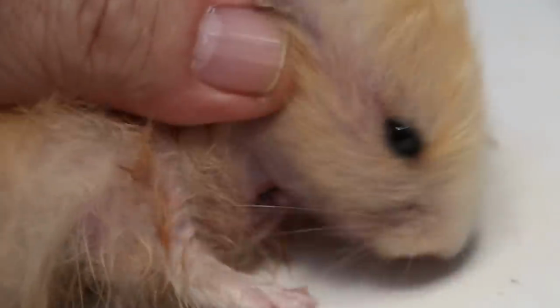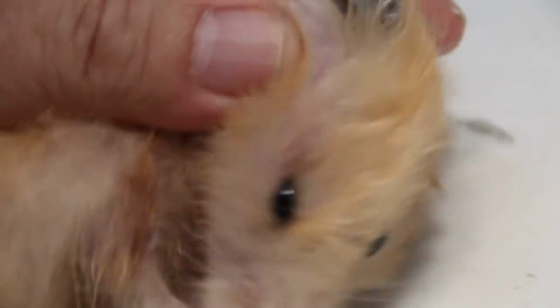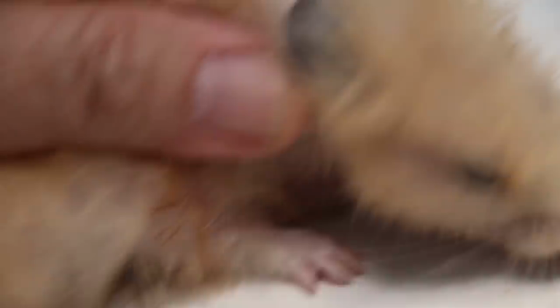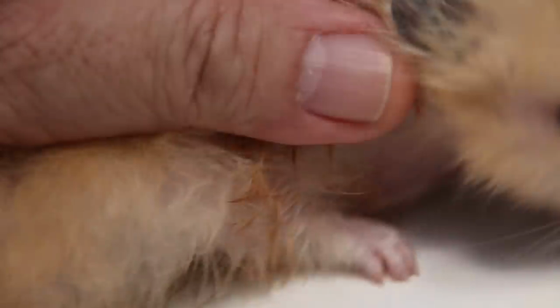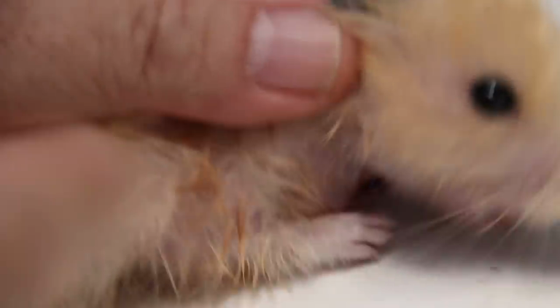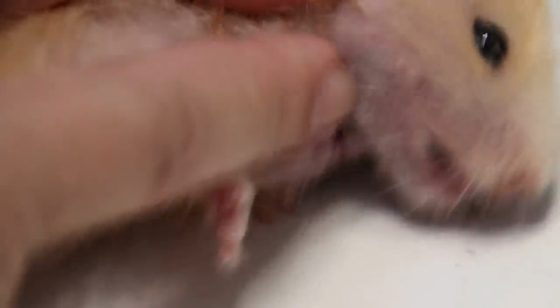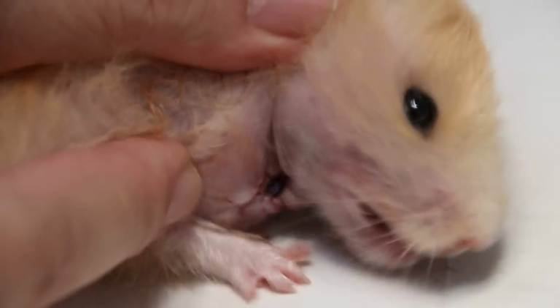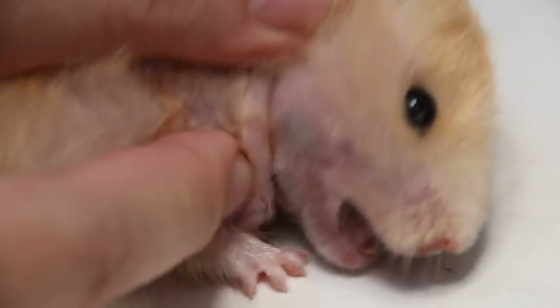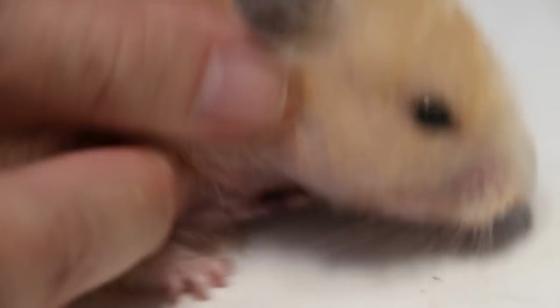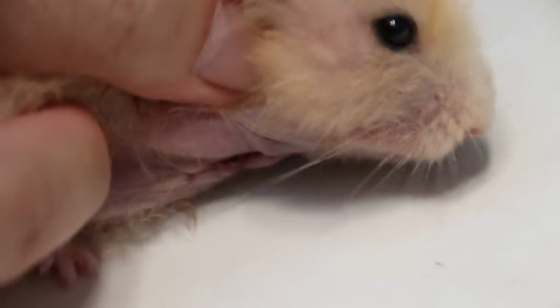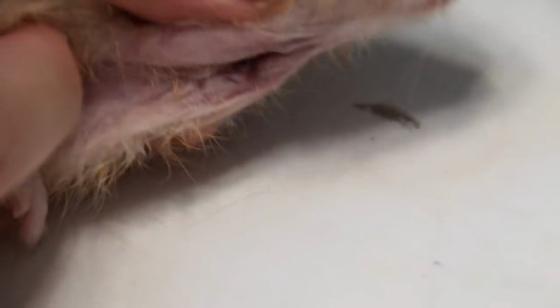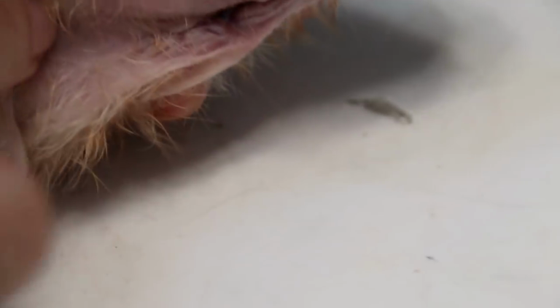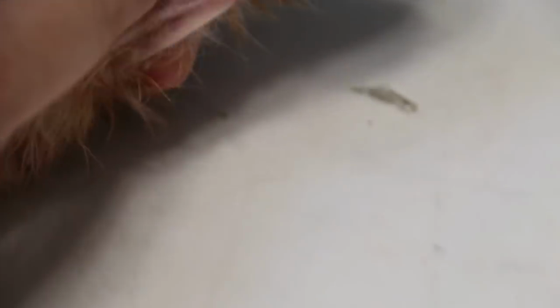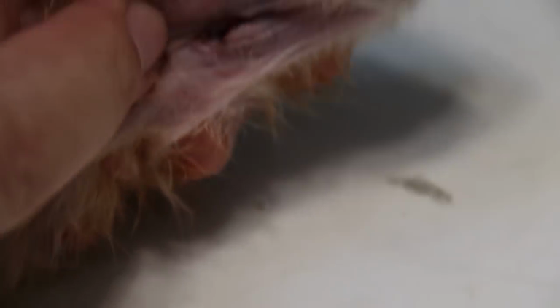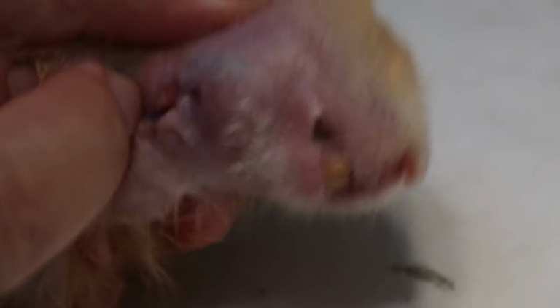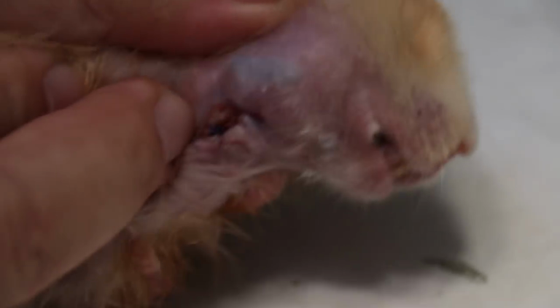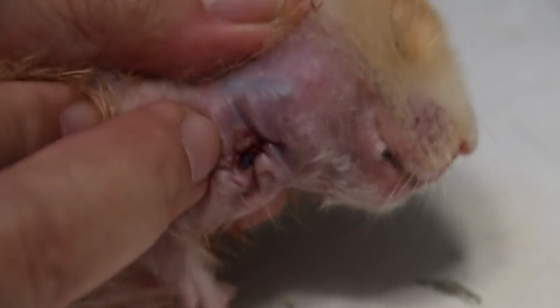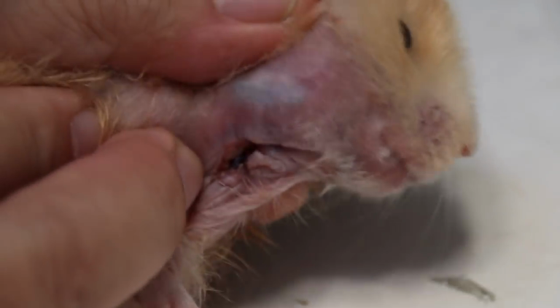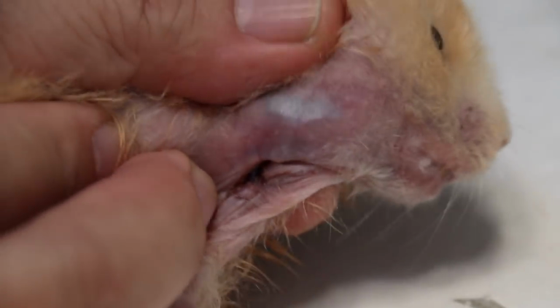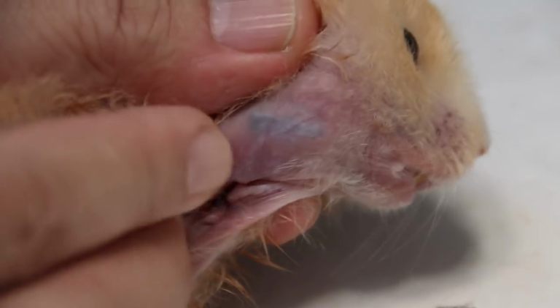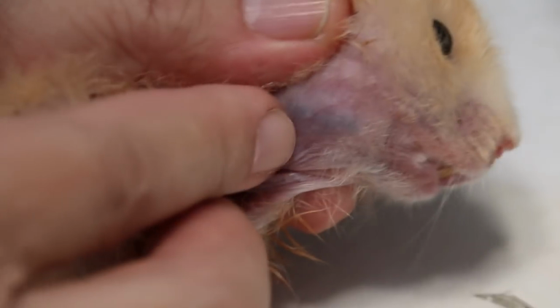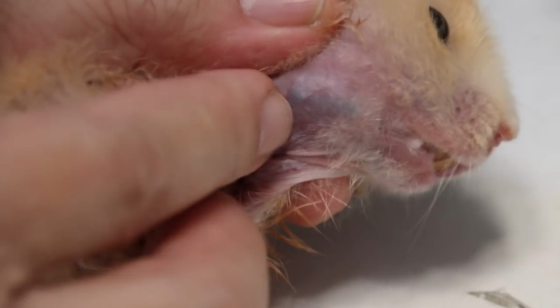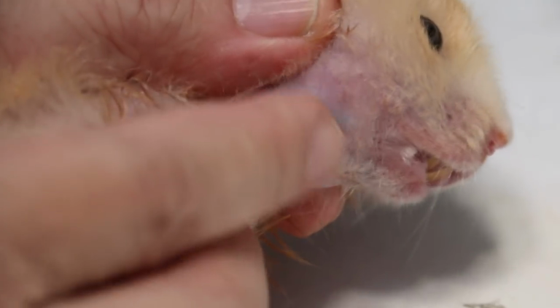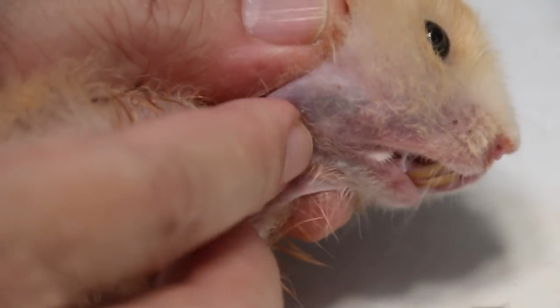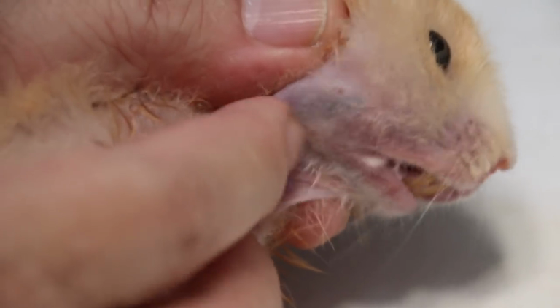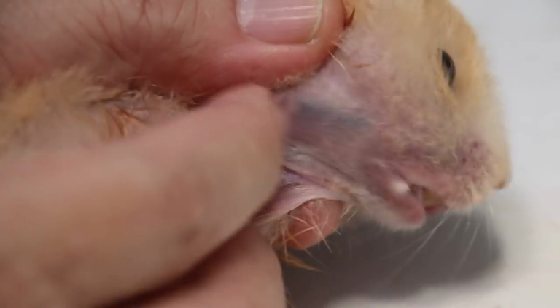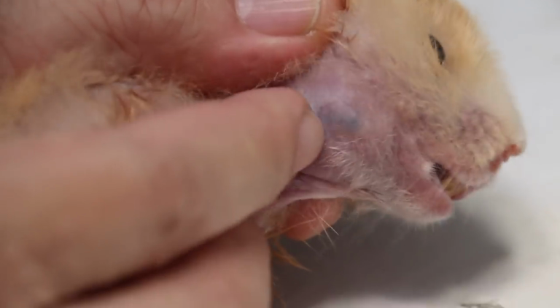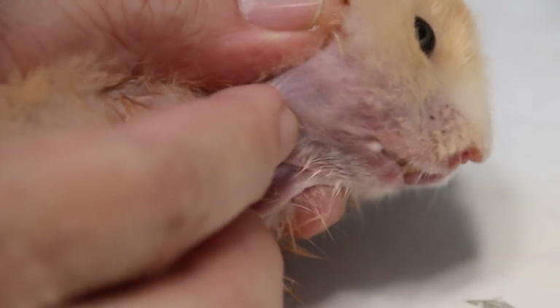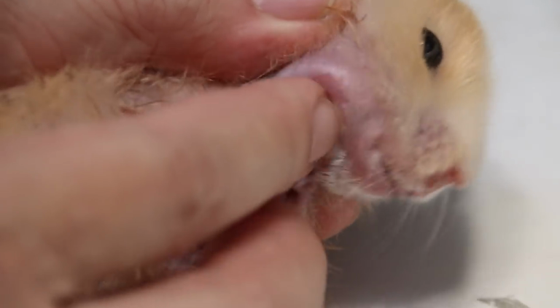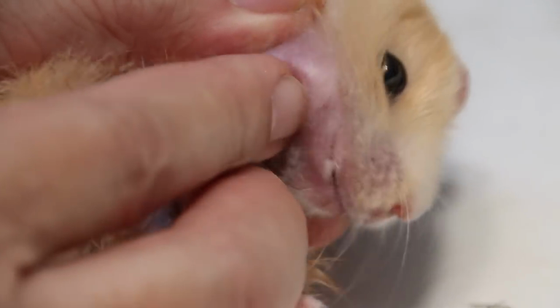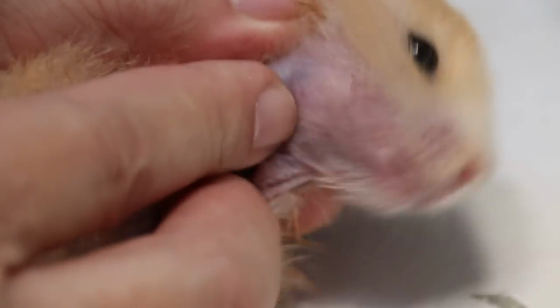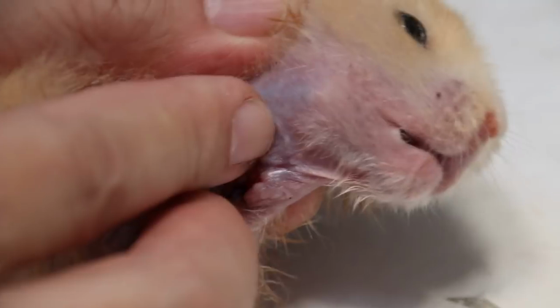If it is not cancerous, then there will be no more recurrence of this lump here, which you can see. This is the cheek pouch — you can see the seeds here. It is quite an active hamster.